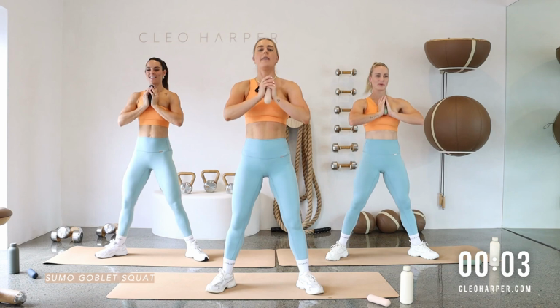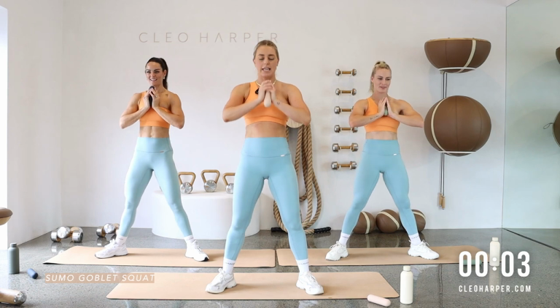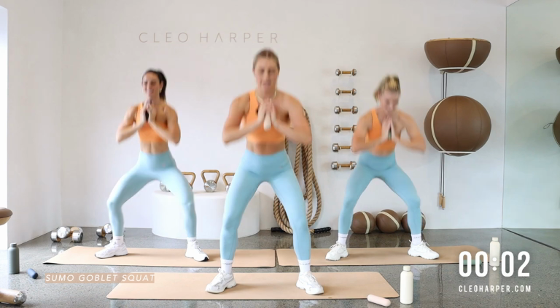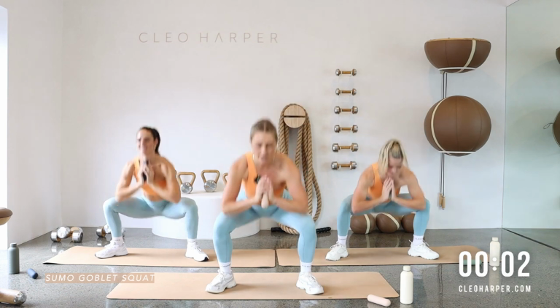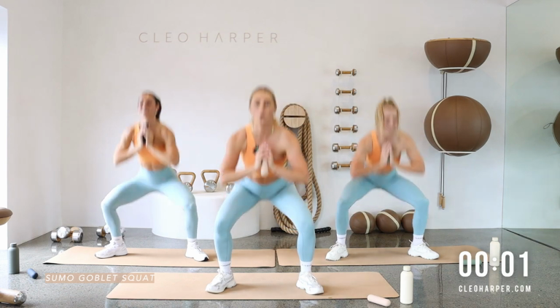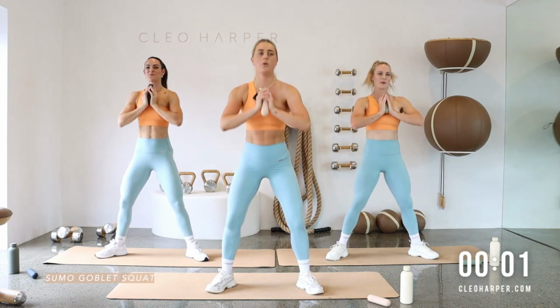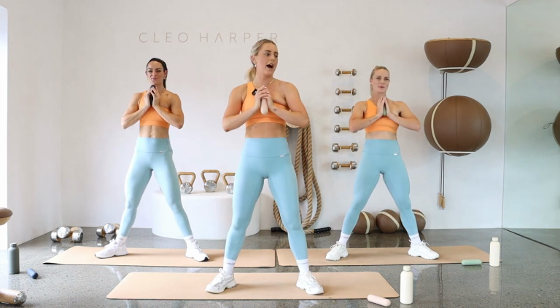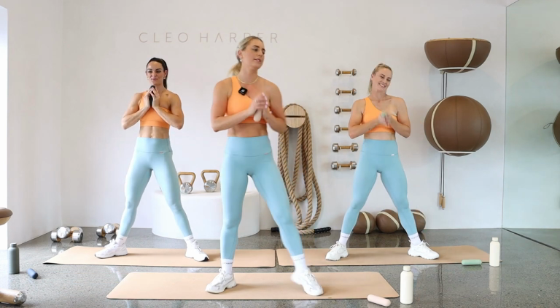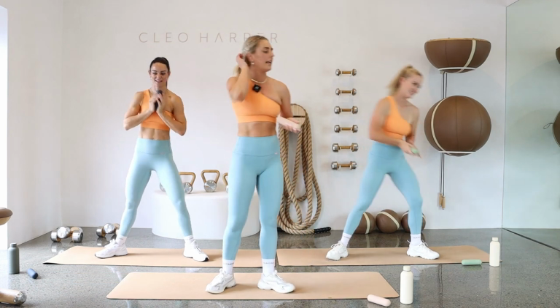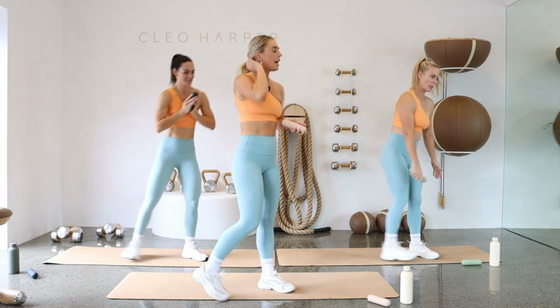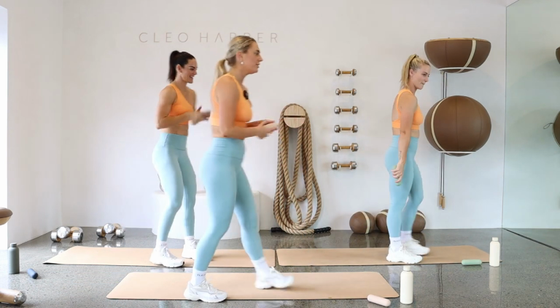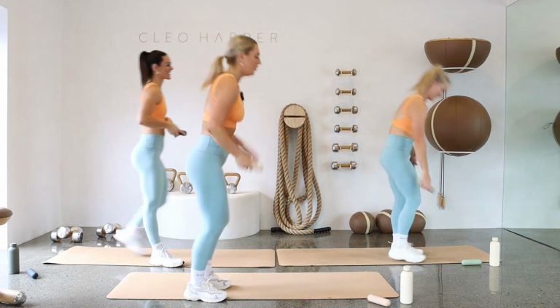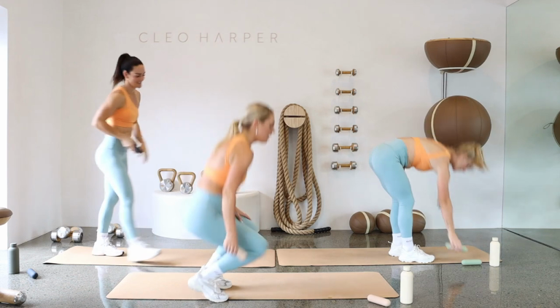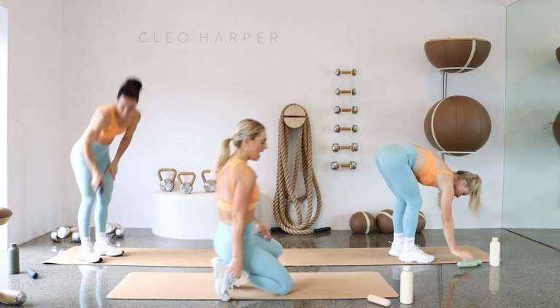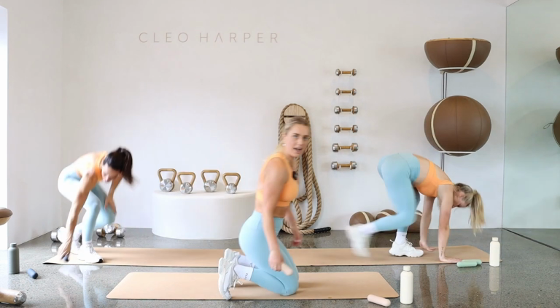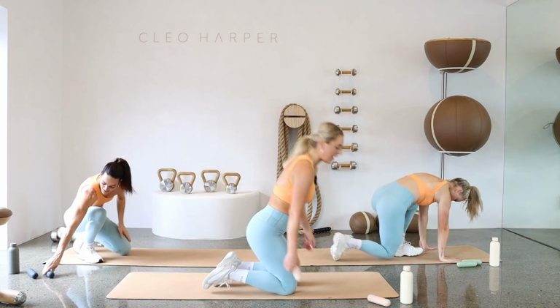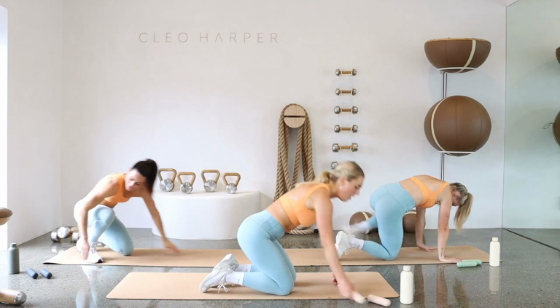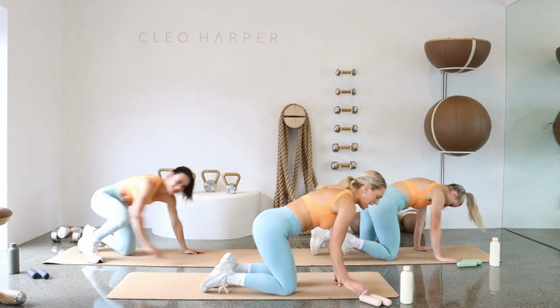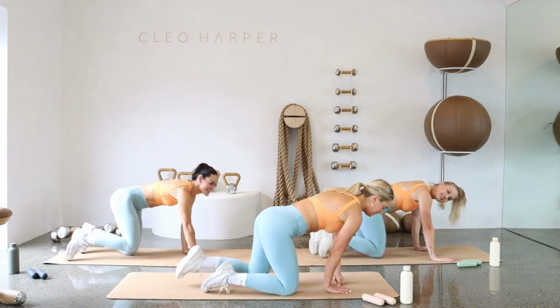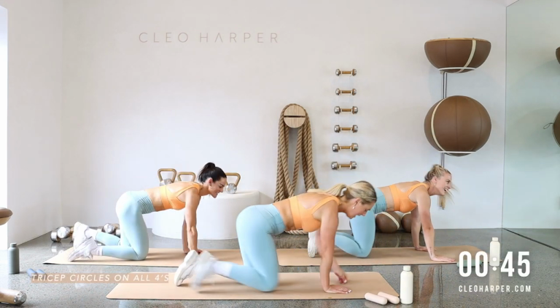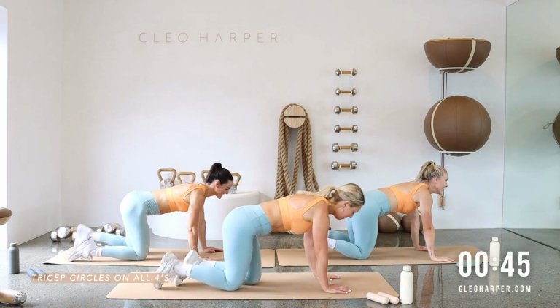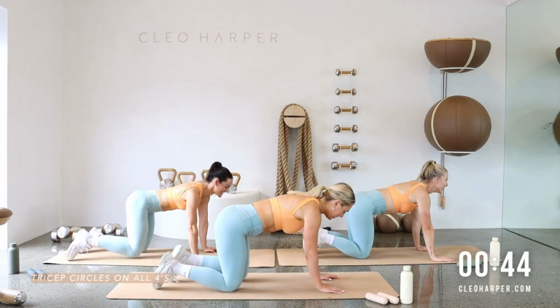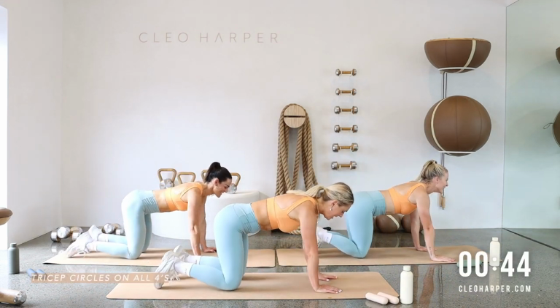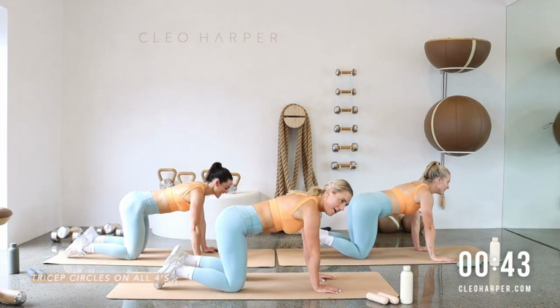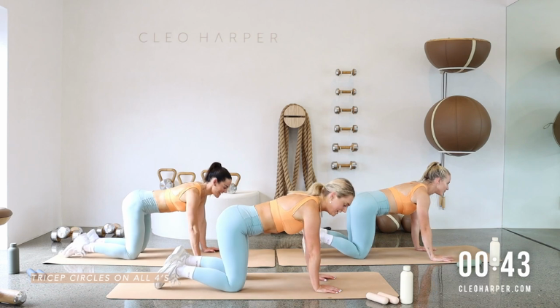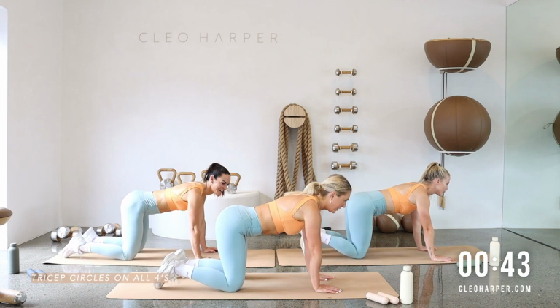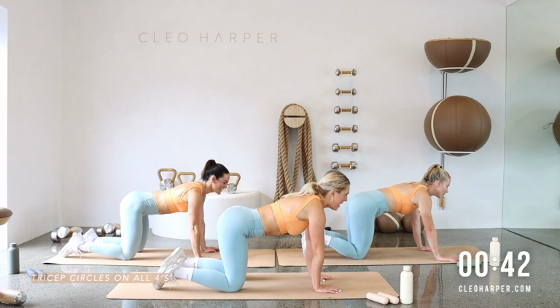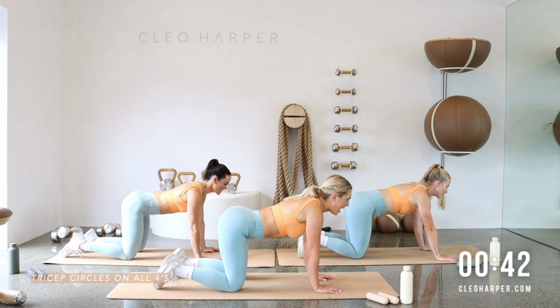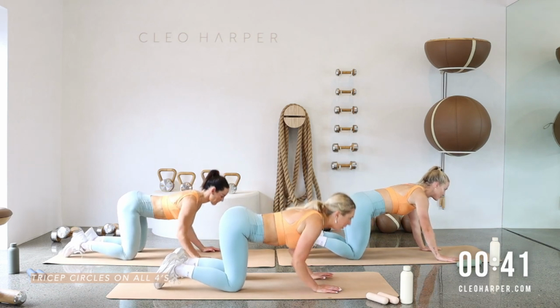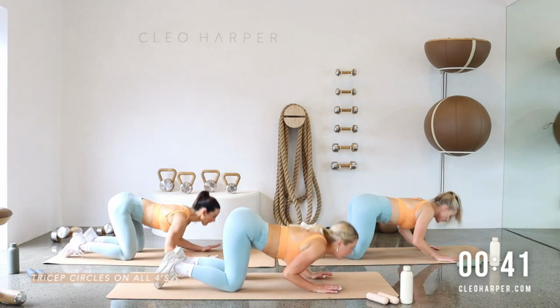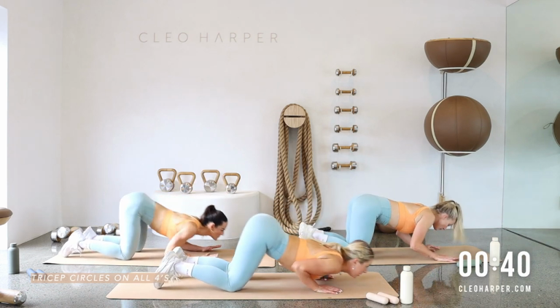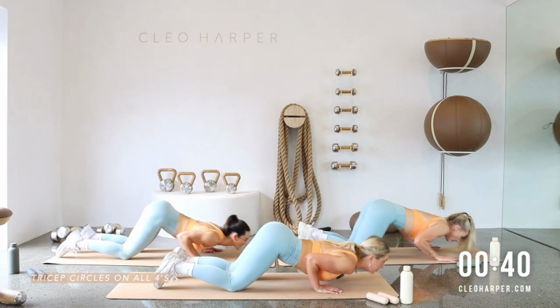Two more, last one all the way up — well done! Coming down onto the floor for exercise four — feeling a little tricky. Bend through the elbows, scoop it through.